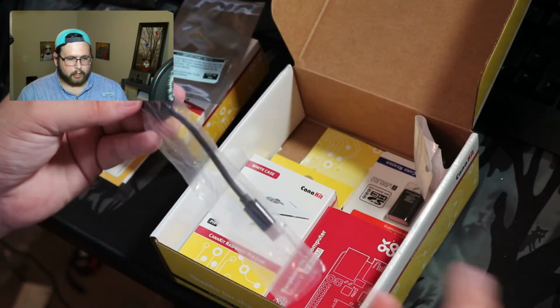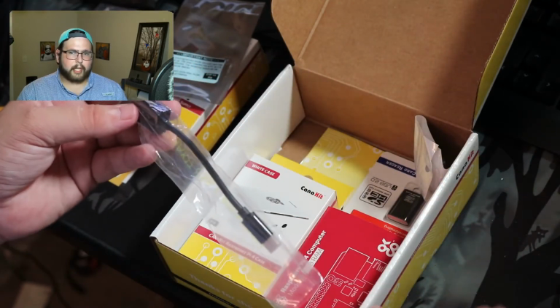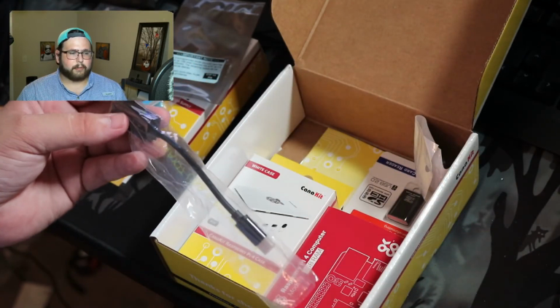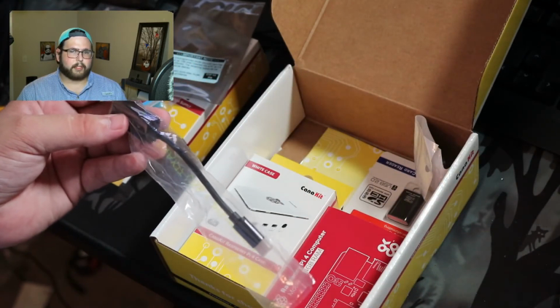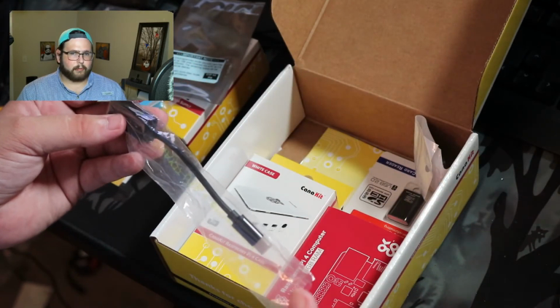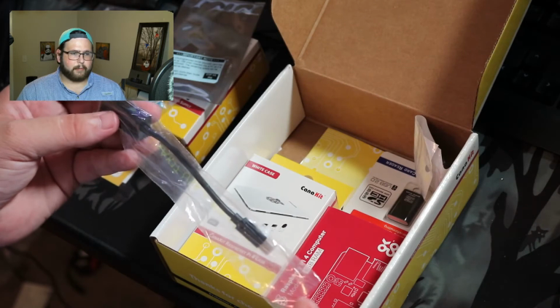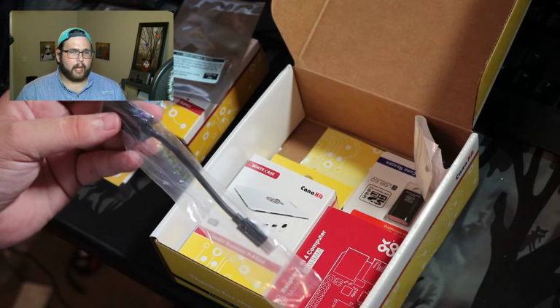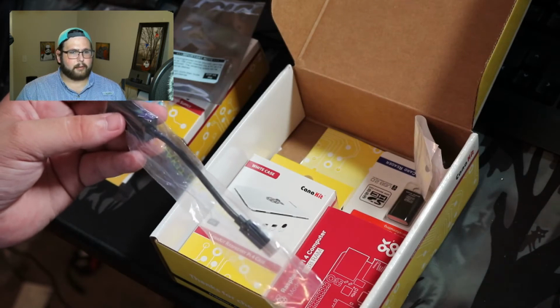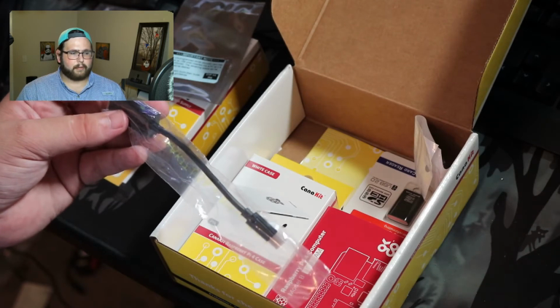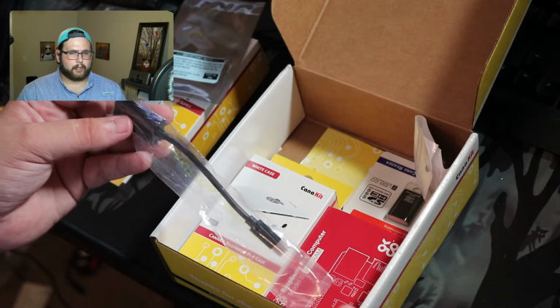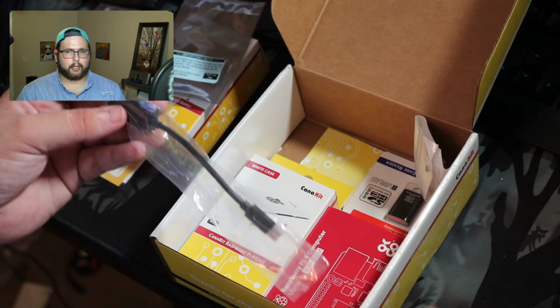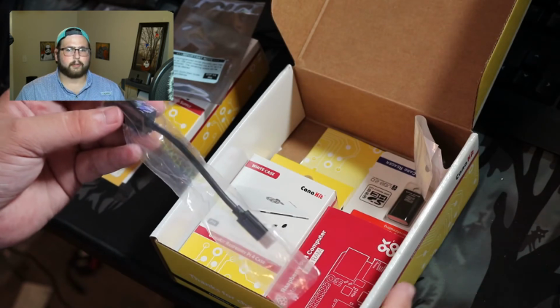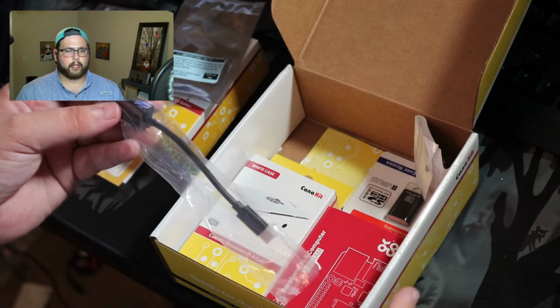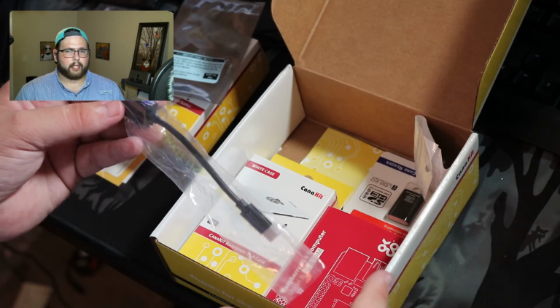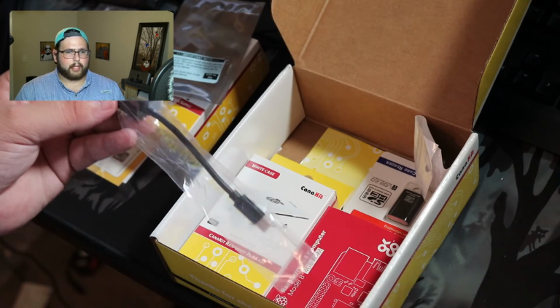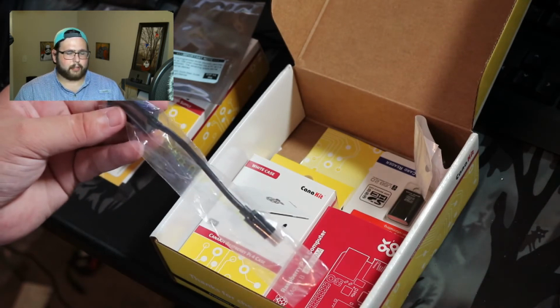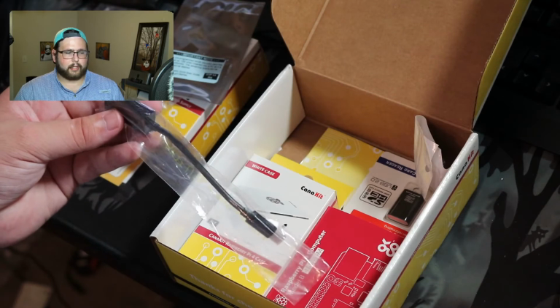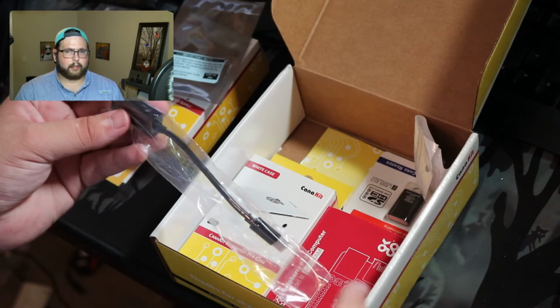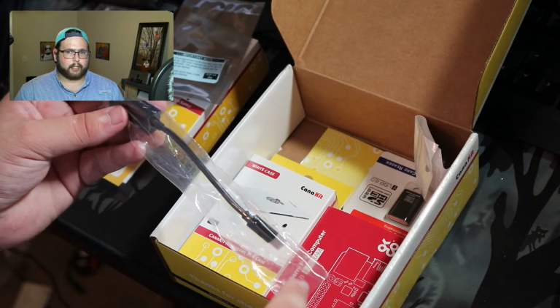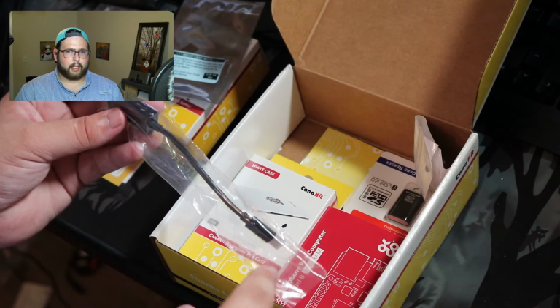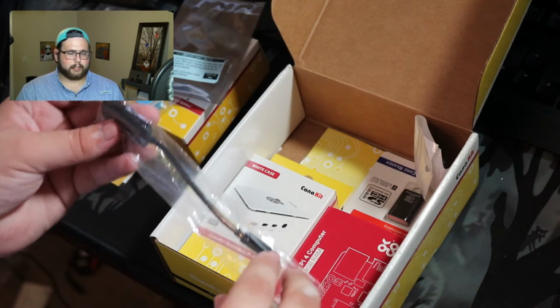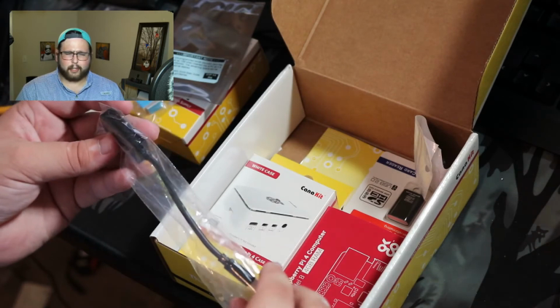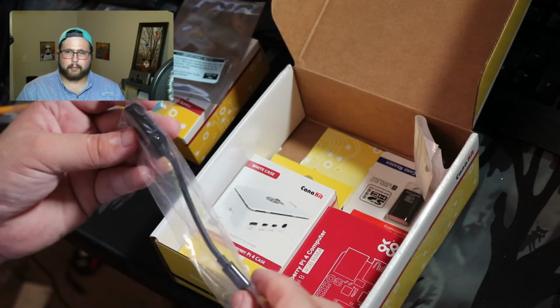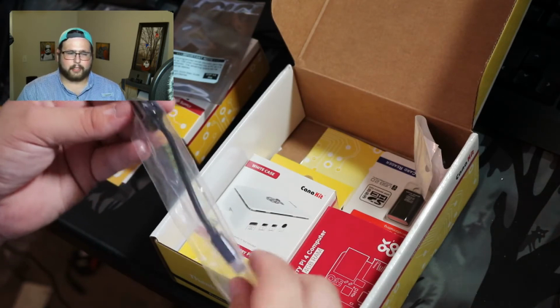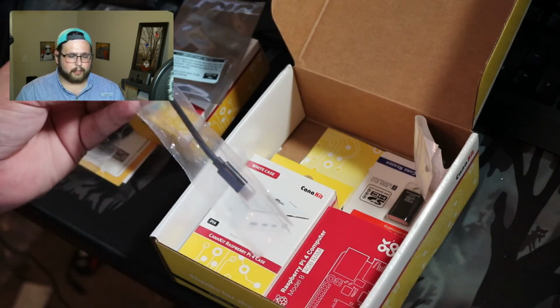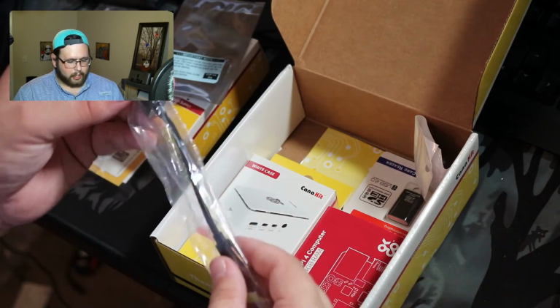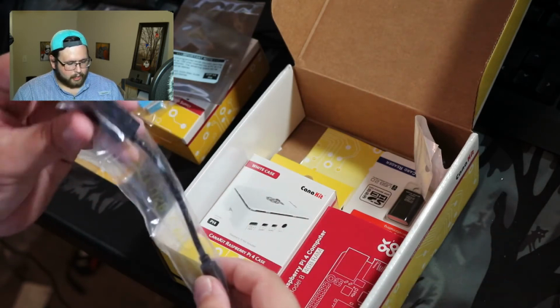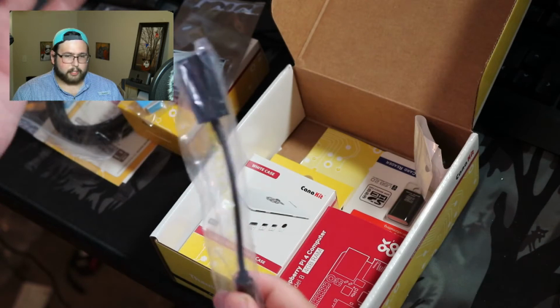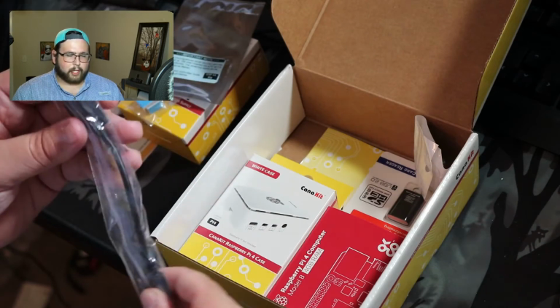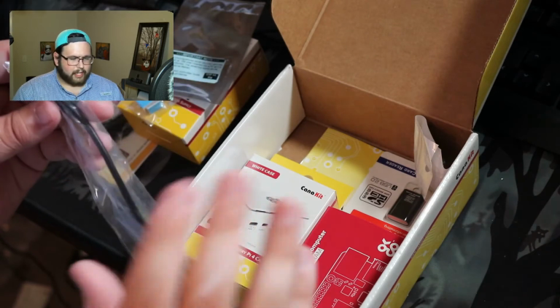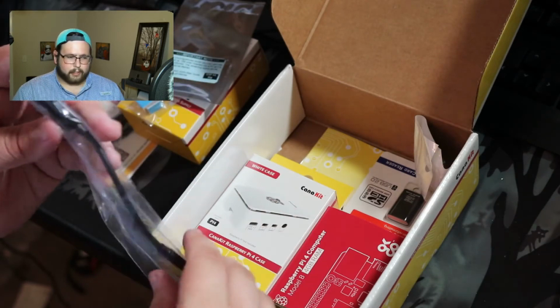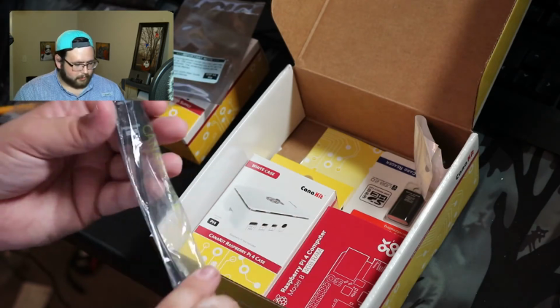So that's why I went ahead and got this one even though I didn't really need the other cable. You could save about 20 bucks if you don't want the extra cable and you have your own SD card. I think the $100 kit has a 32-gigabyte SD card and just one cable — that's the only difference, but I could be wrong.